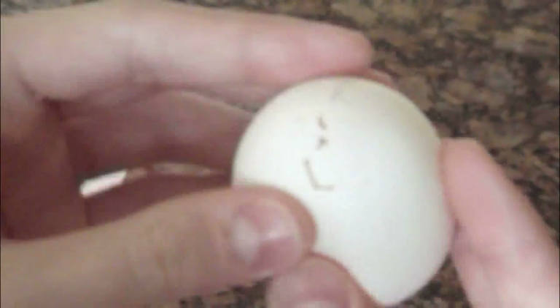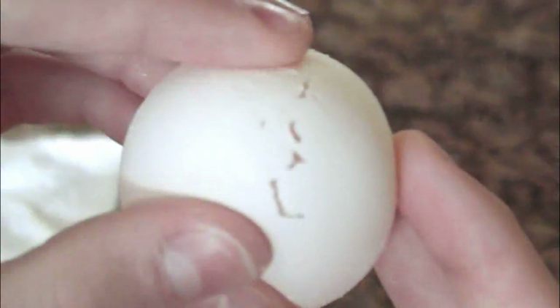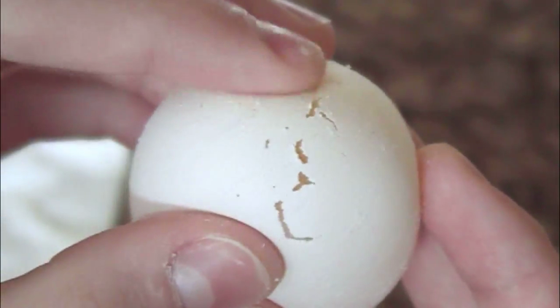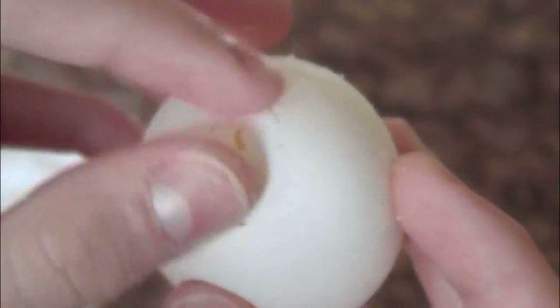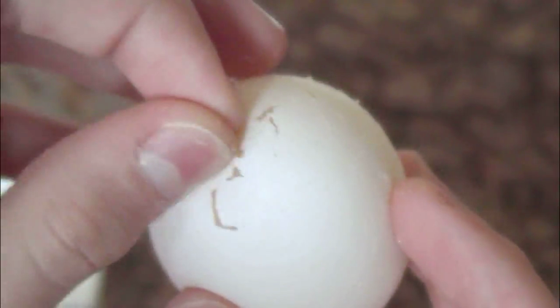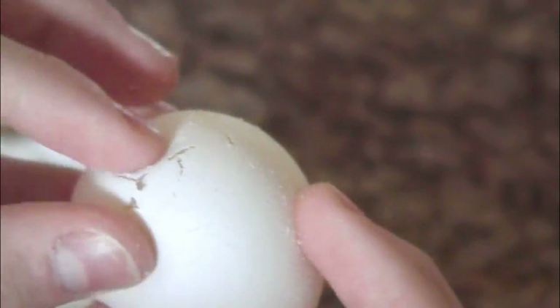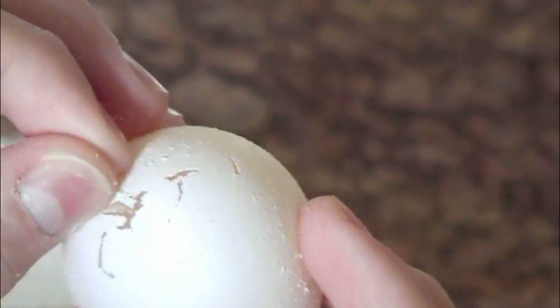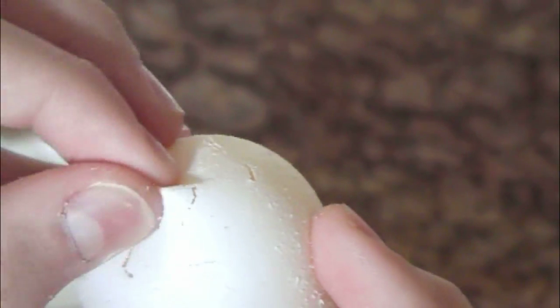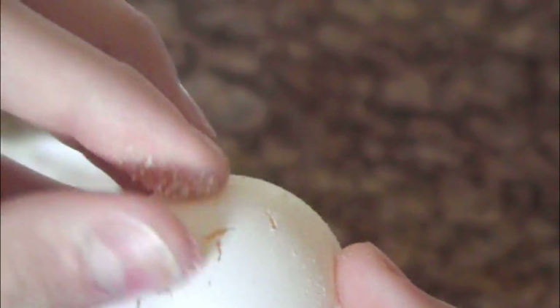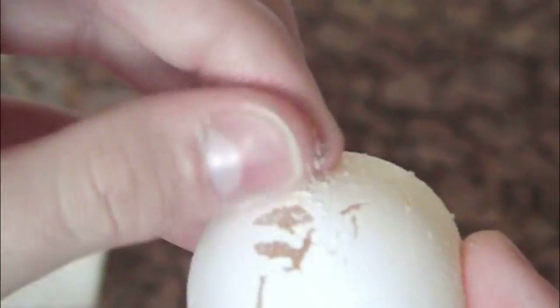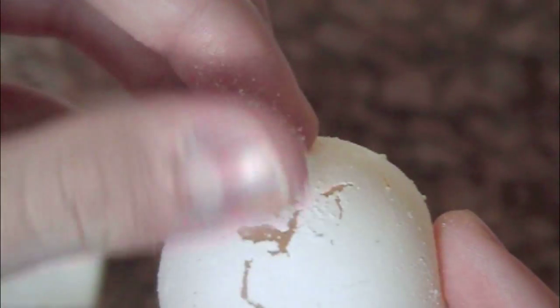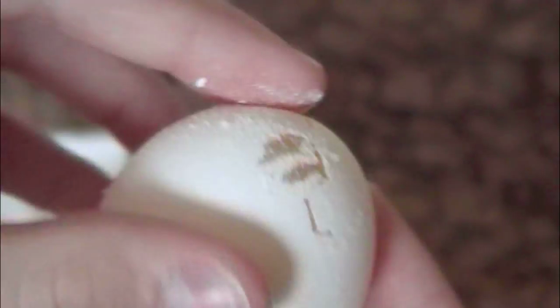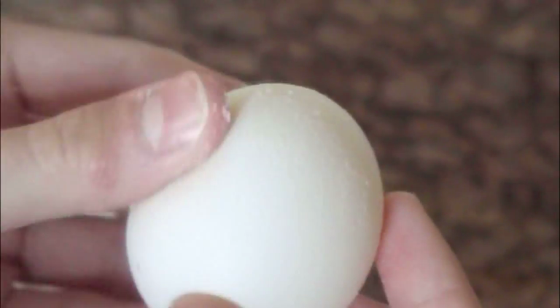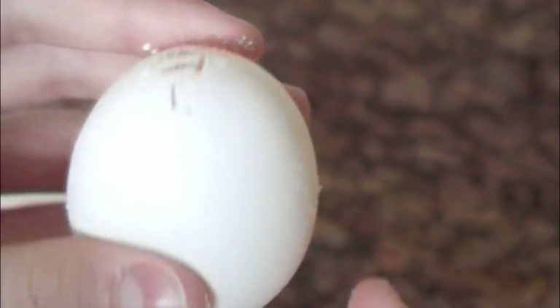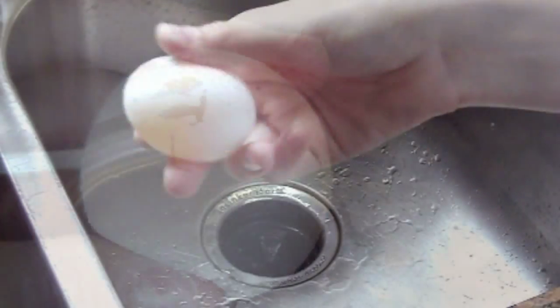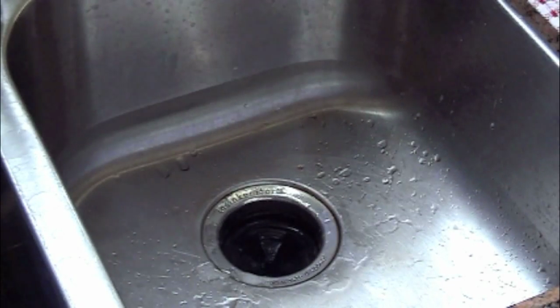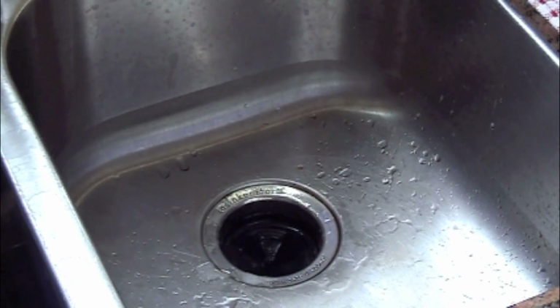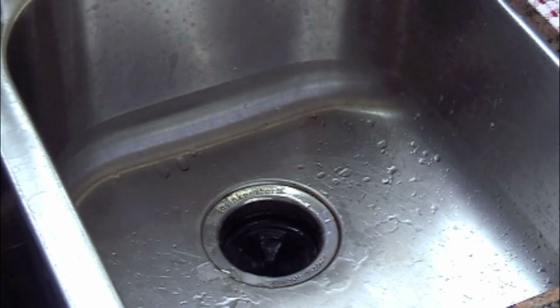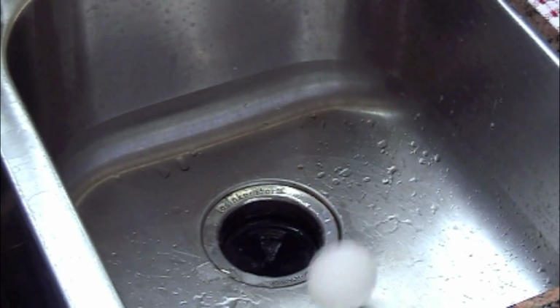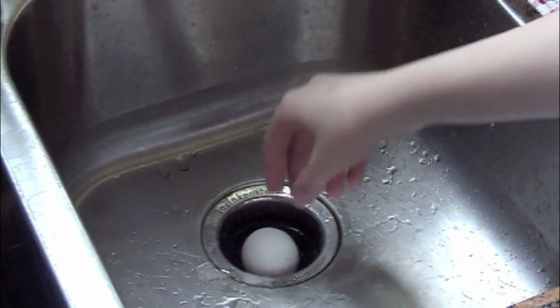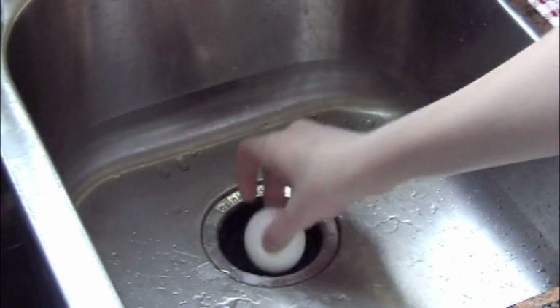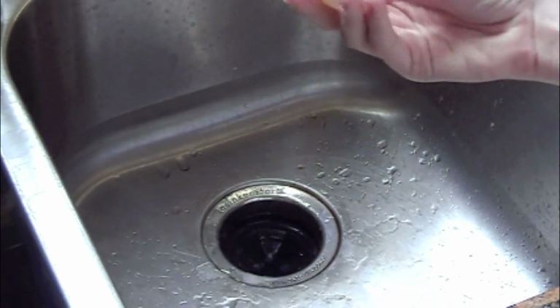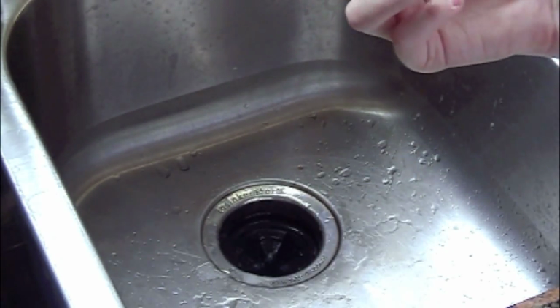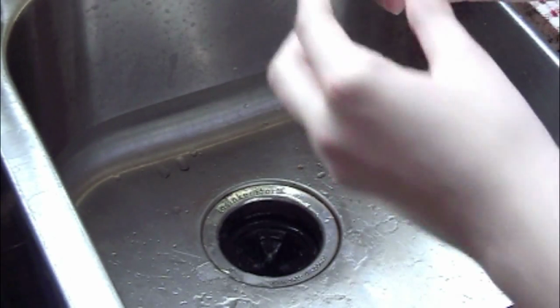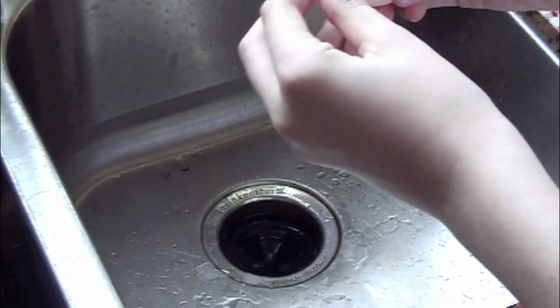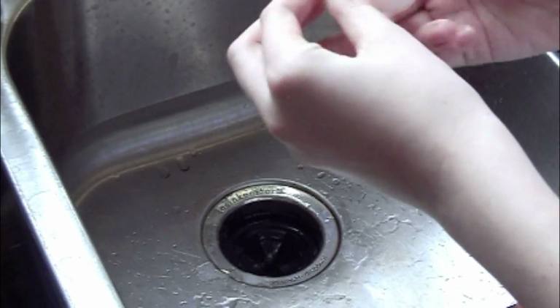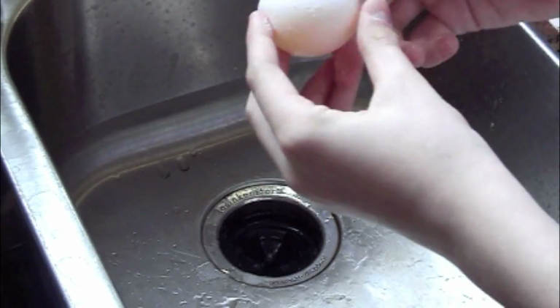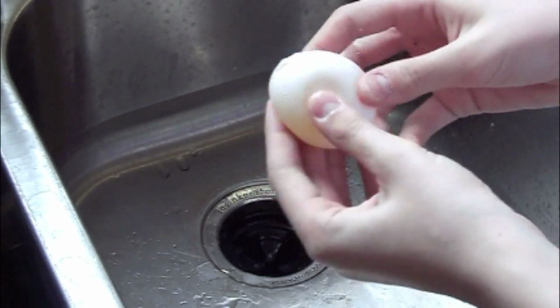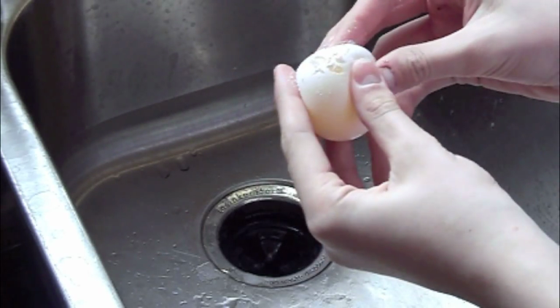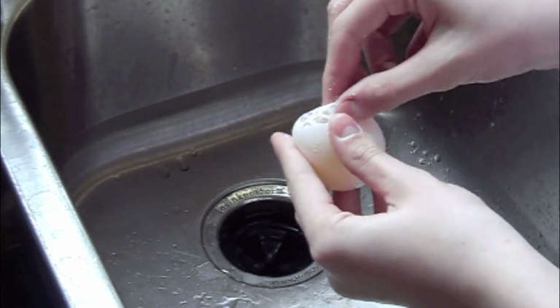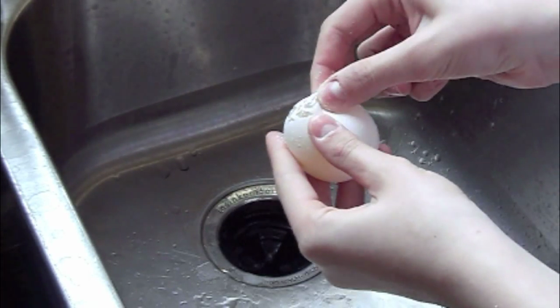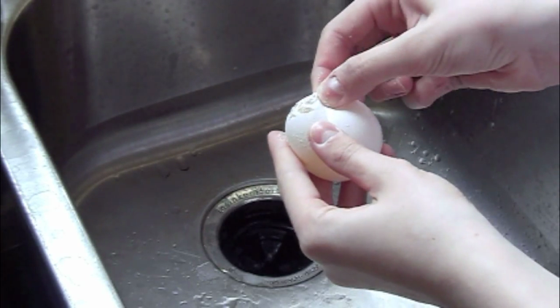All this happens because vinegar is an acid and it dissolves the egg's shell. Now it's time to say goodbye to the egg.